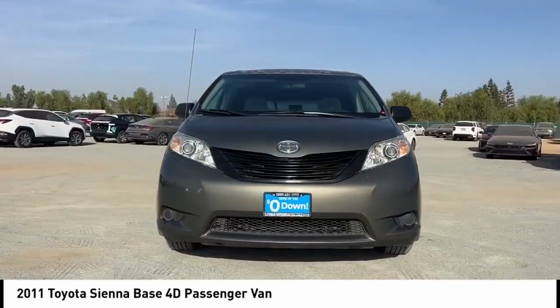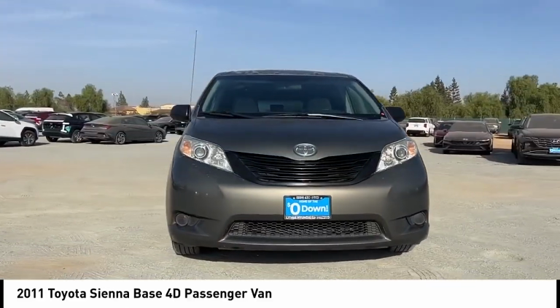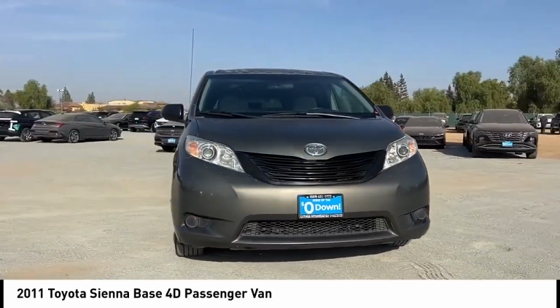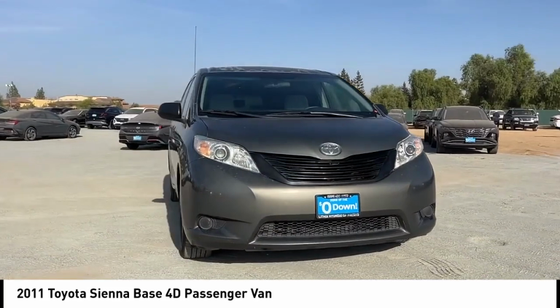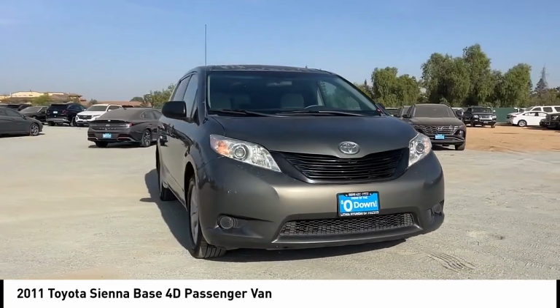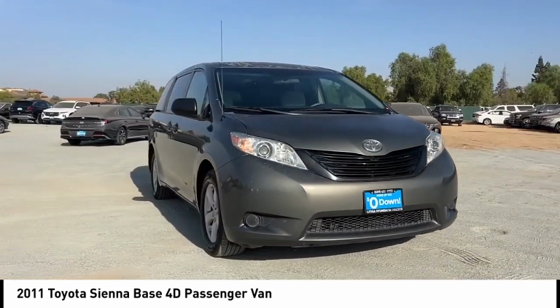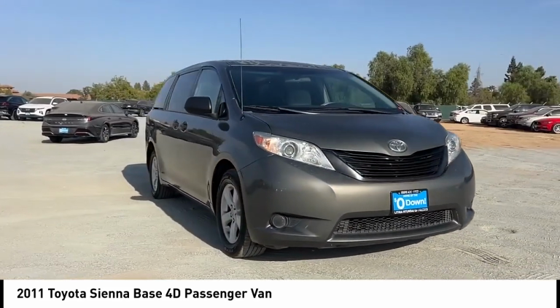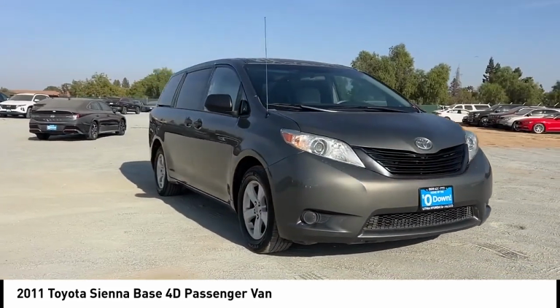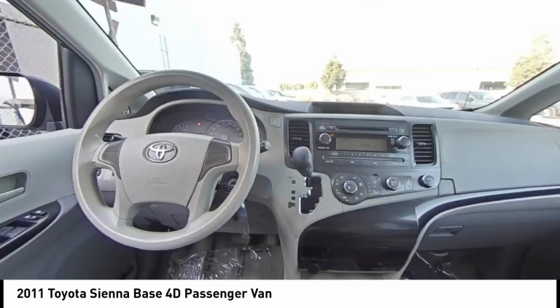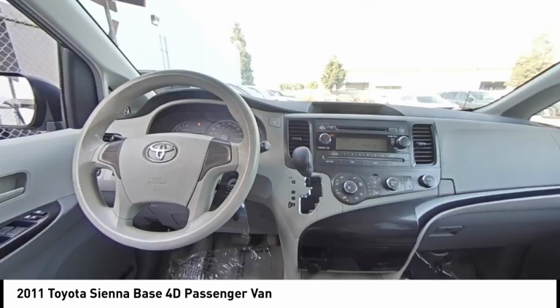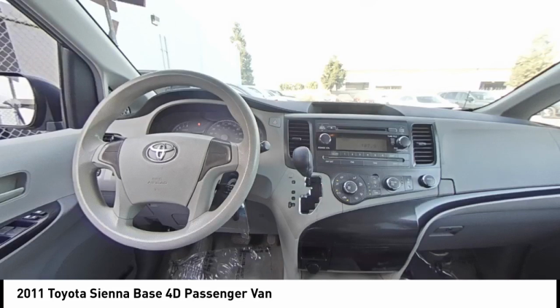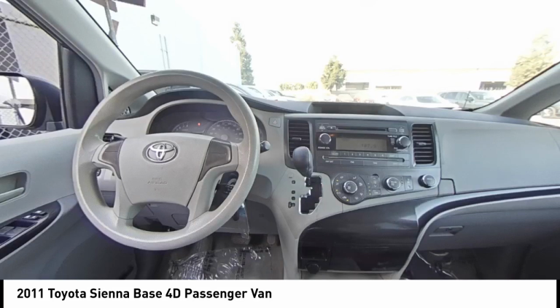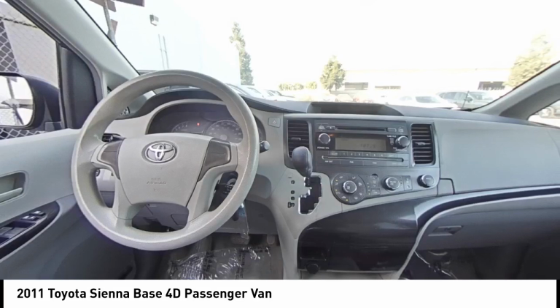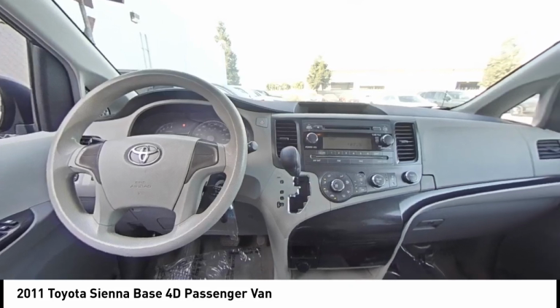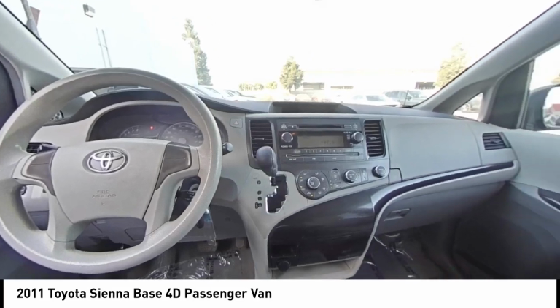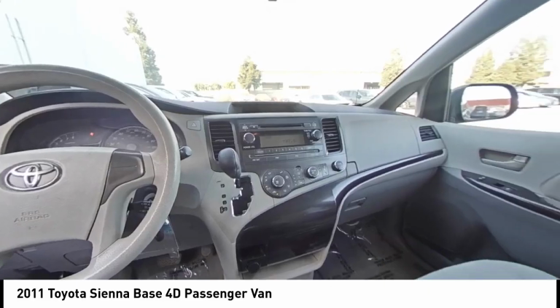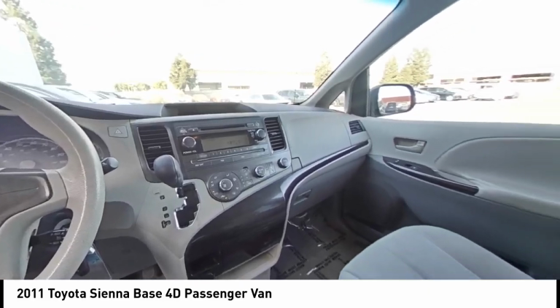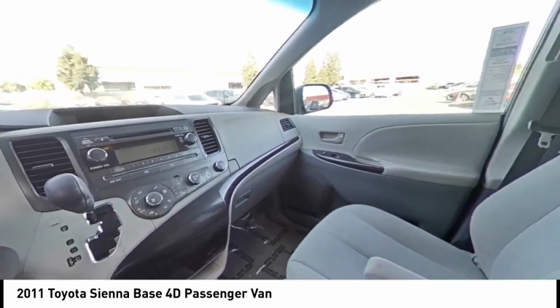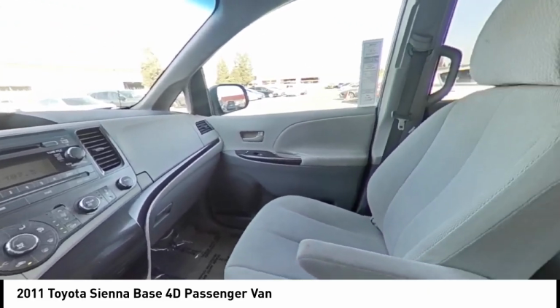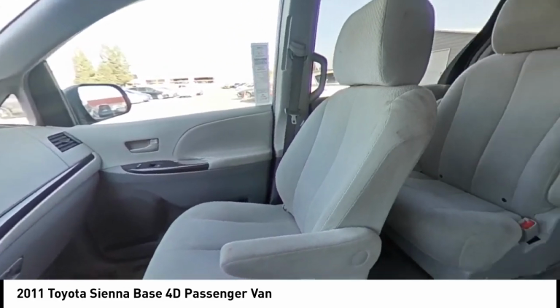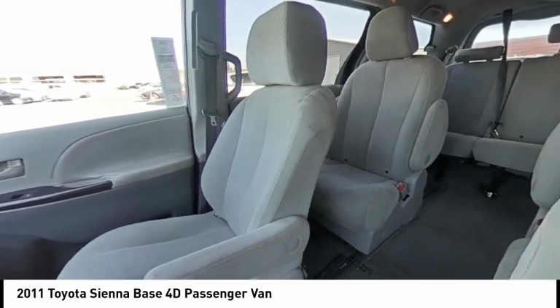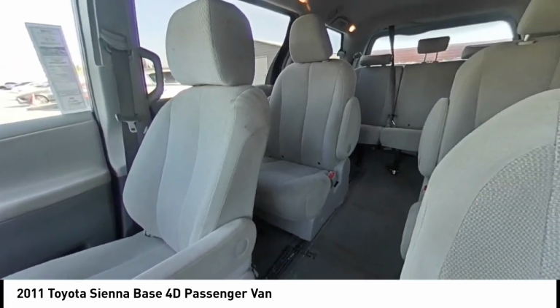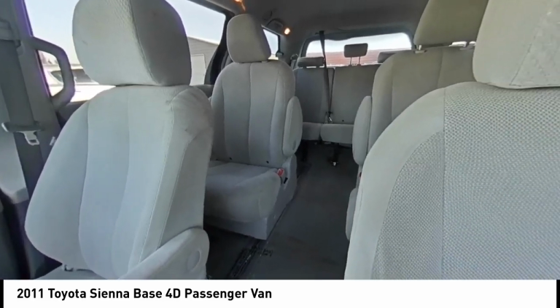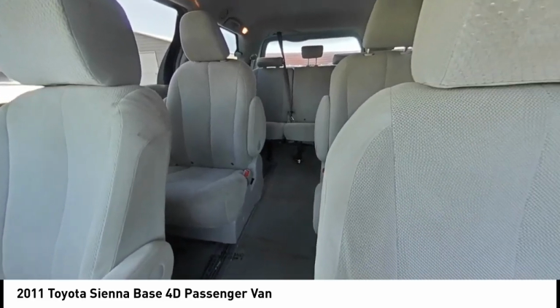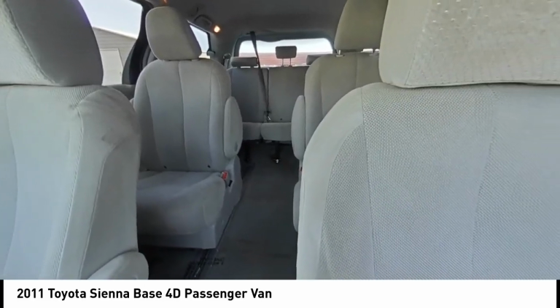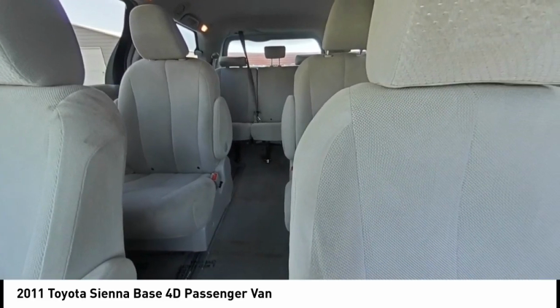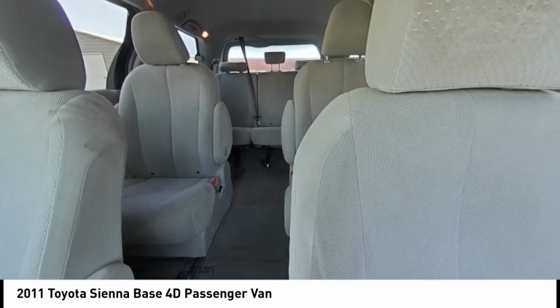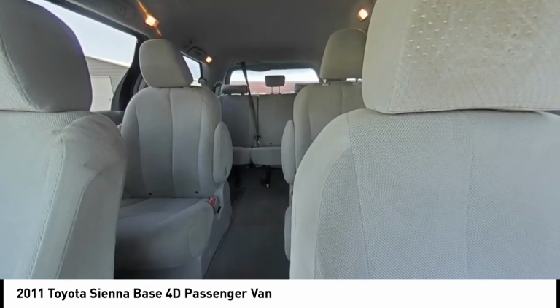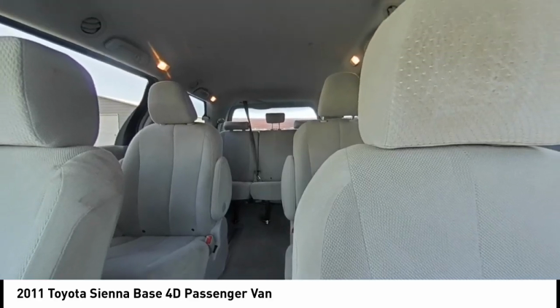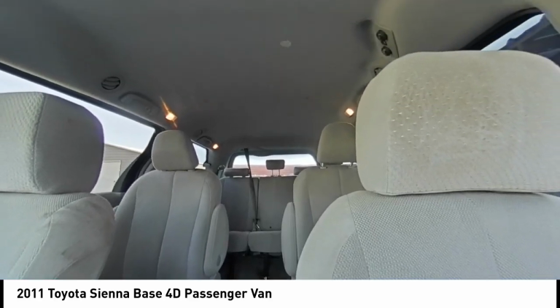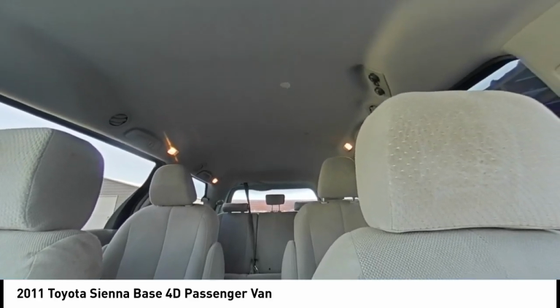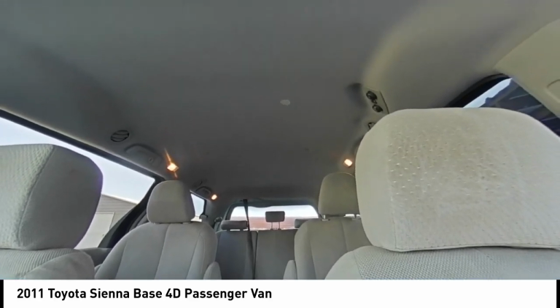Rear spoiler, alloy wheels, brake assist, remote keyless entry, speed control, front wheel independent suspension, four-wheel disc brakes, electronic stability control, traction control, rear window defroster.